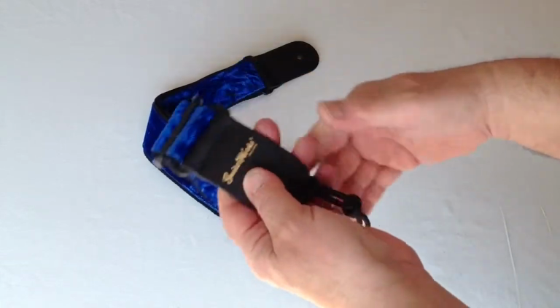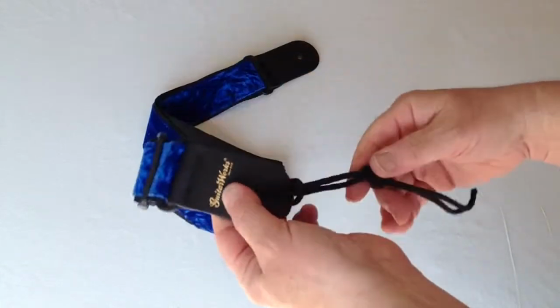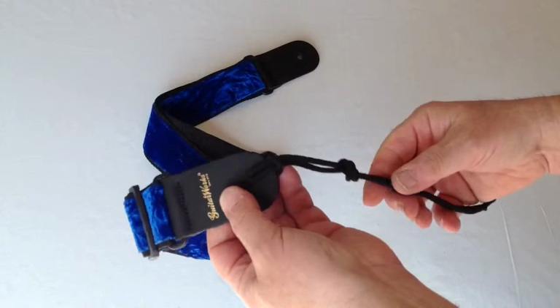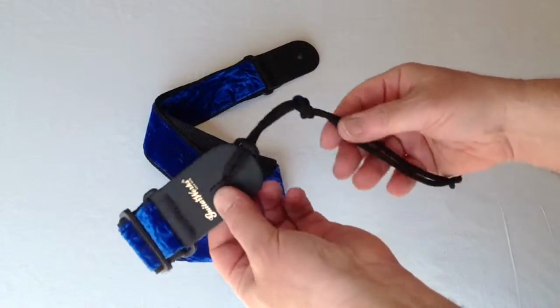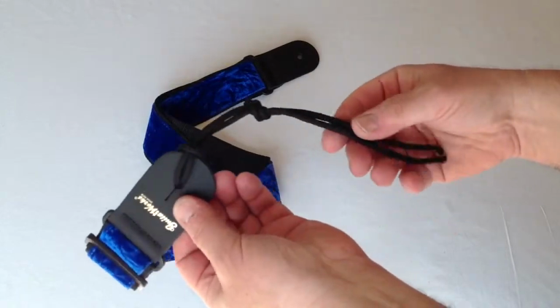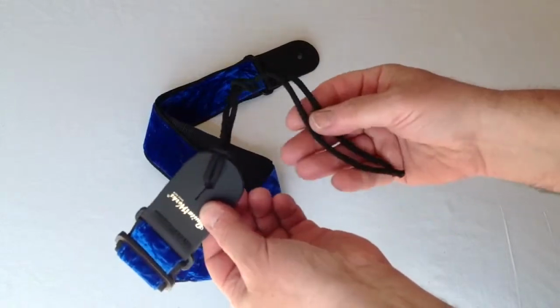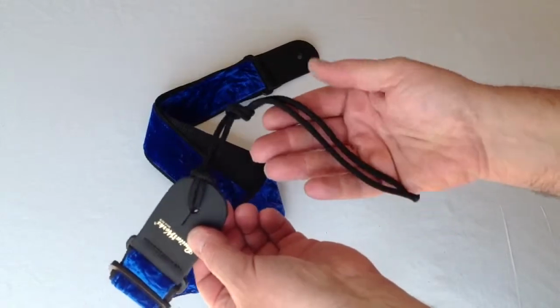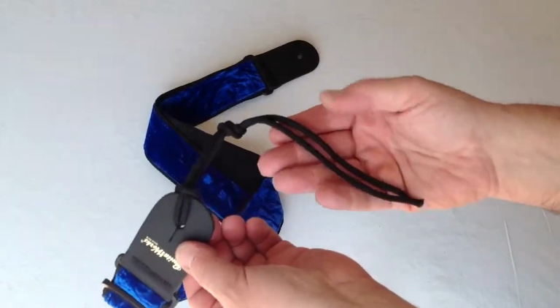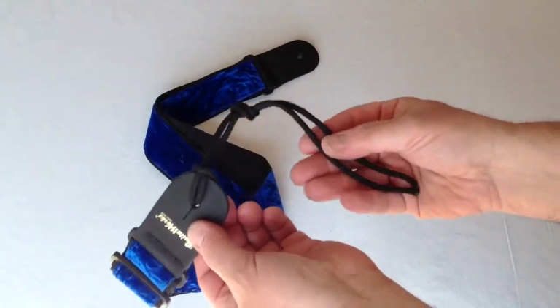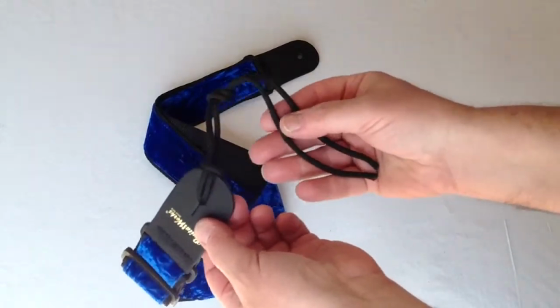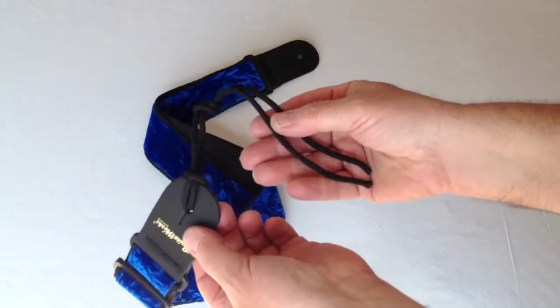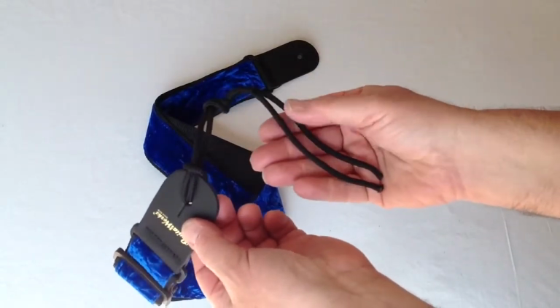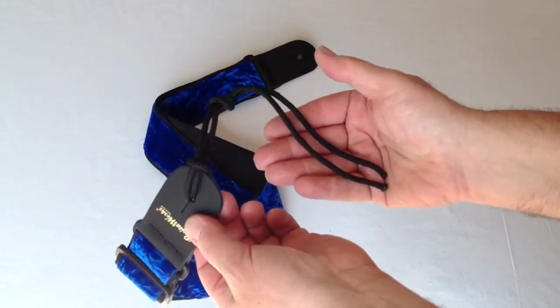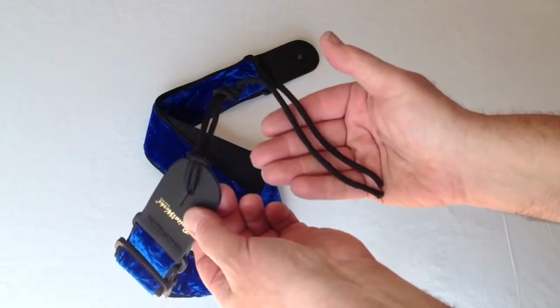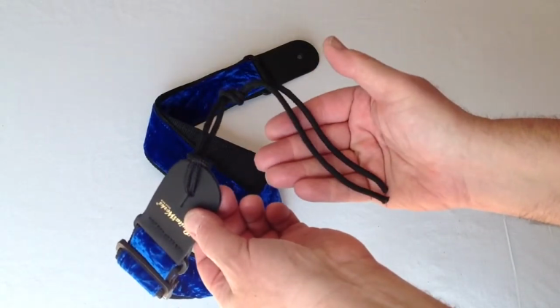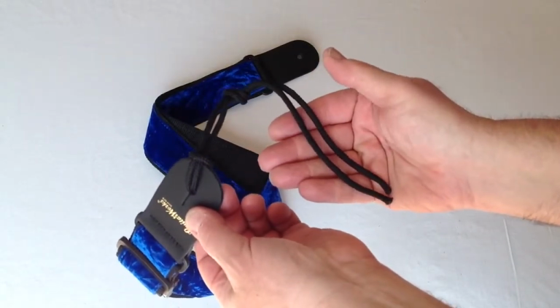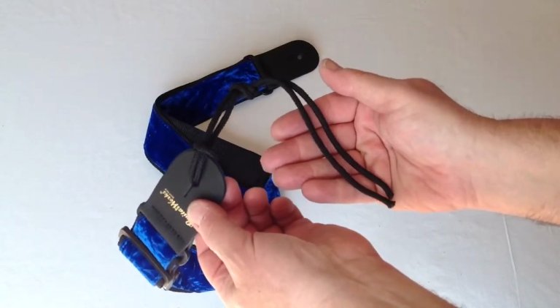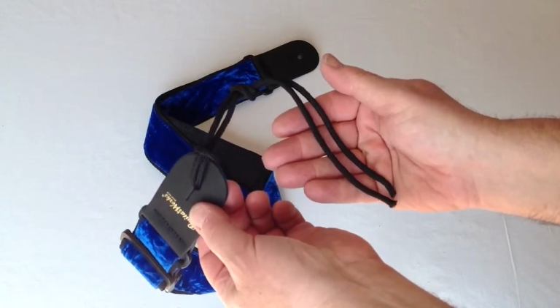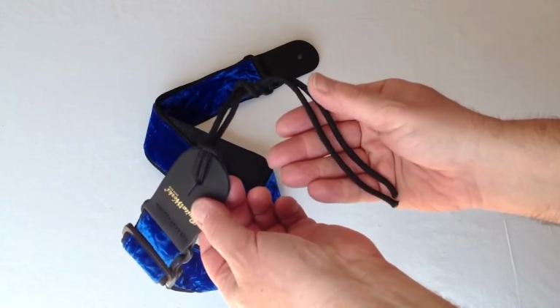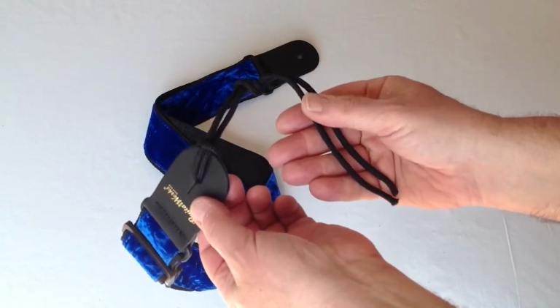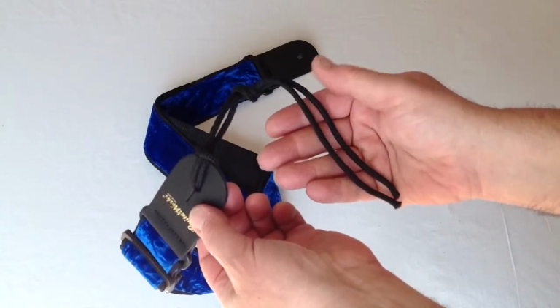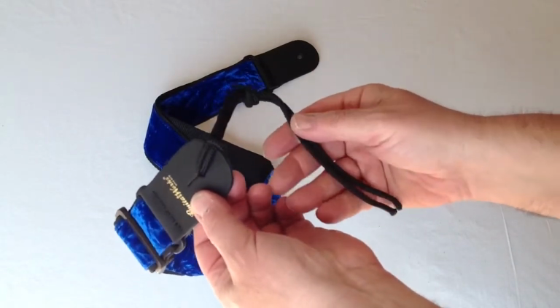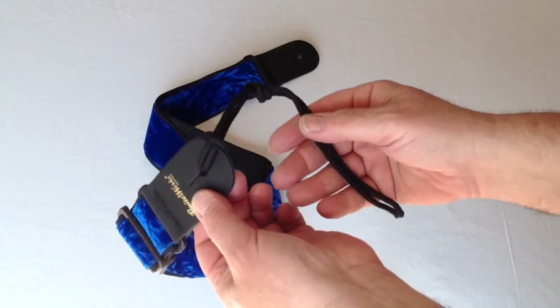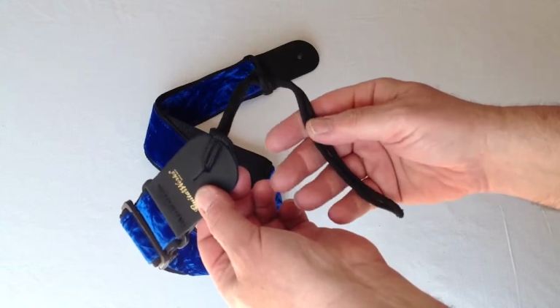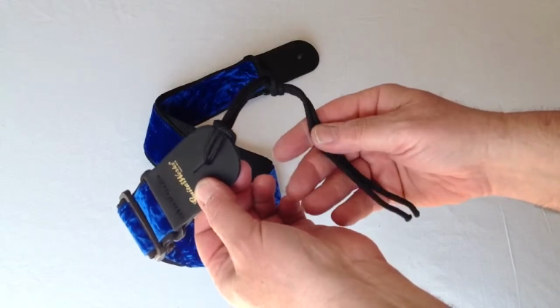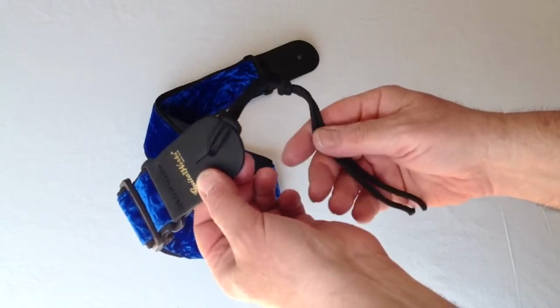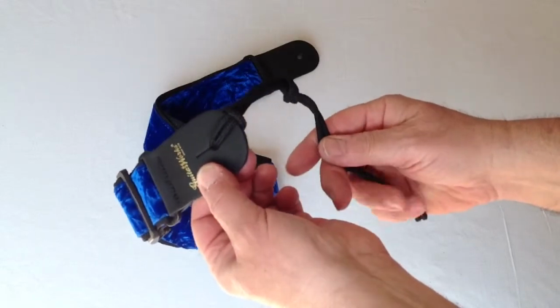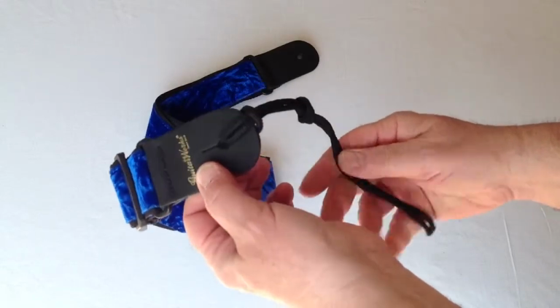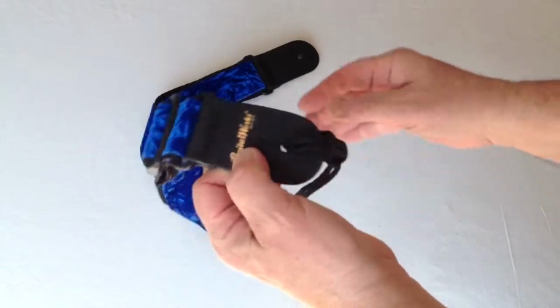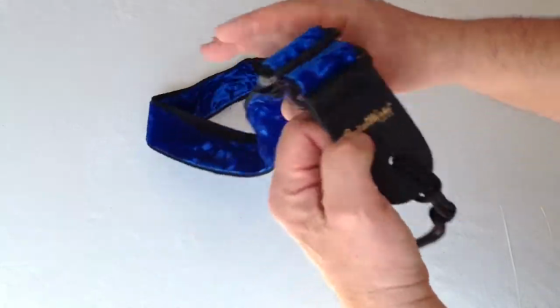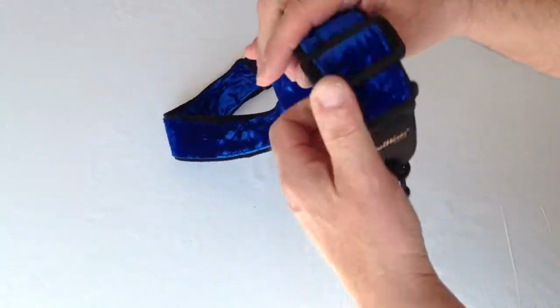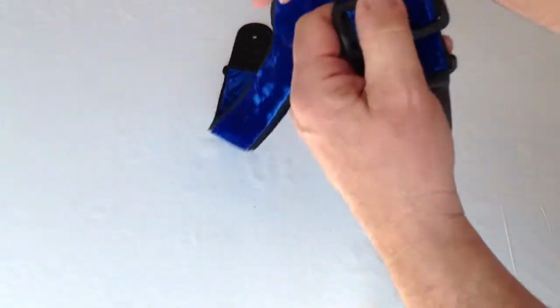We always include a heavy-duty tie lace for those of you who need to or prefer to attach the strap up at the top of the neck of your instrument.